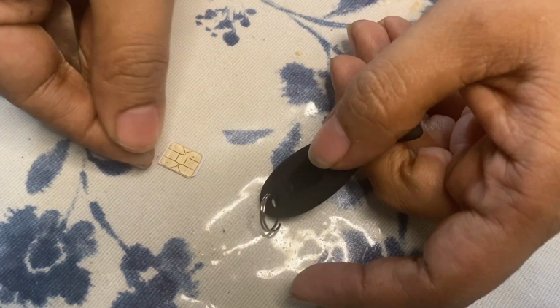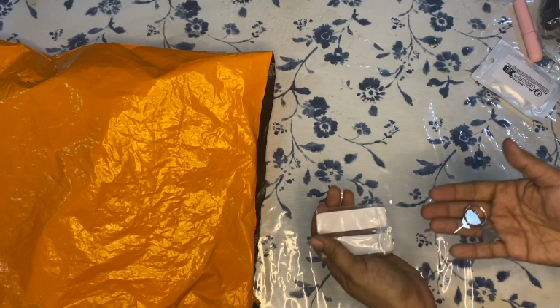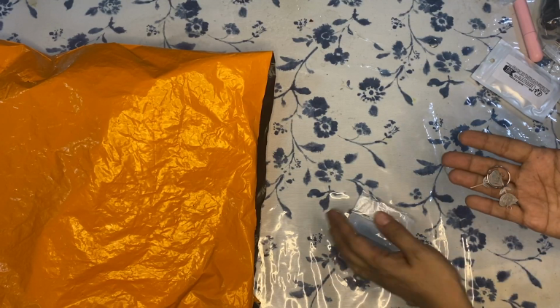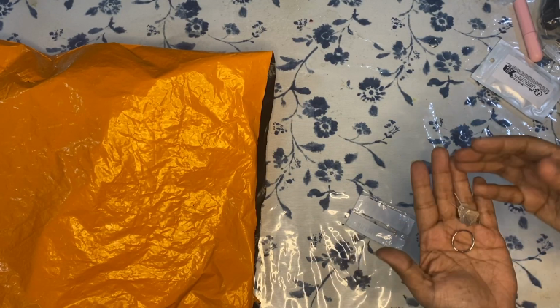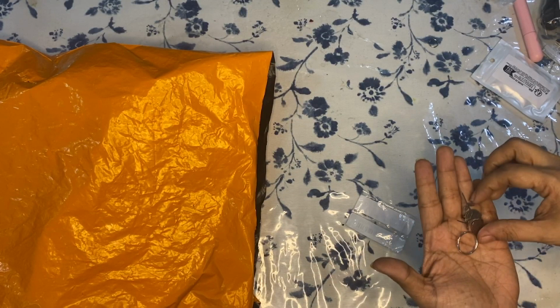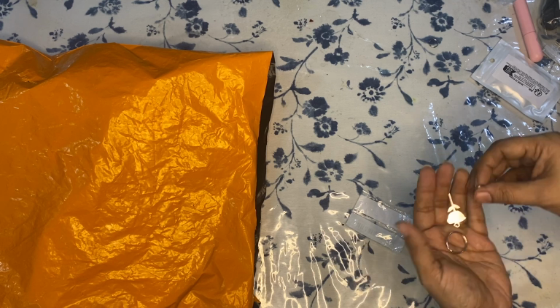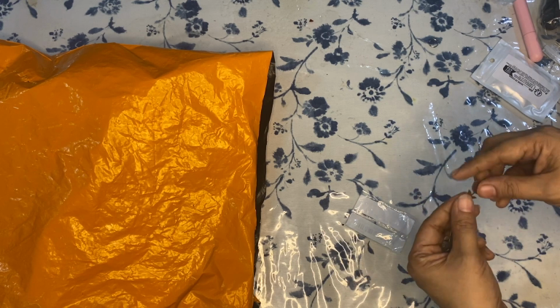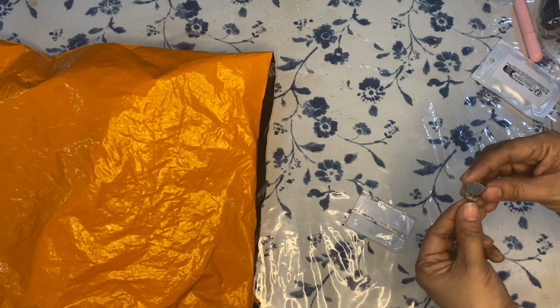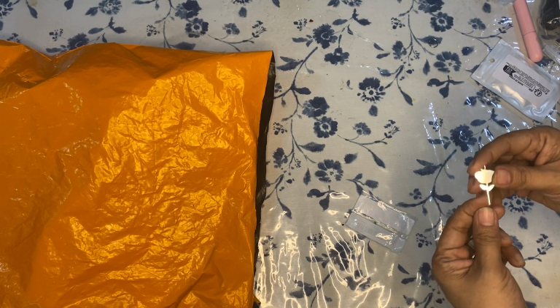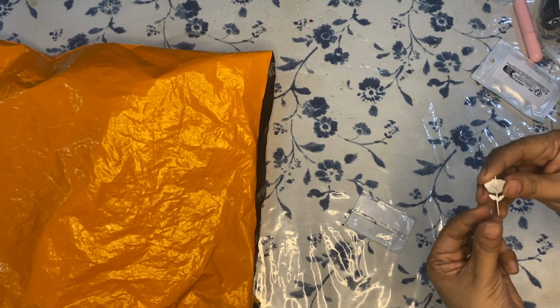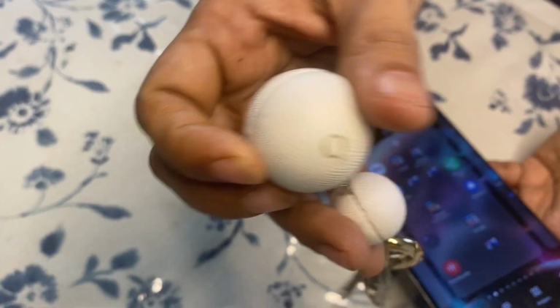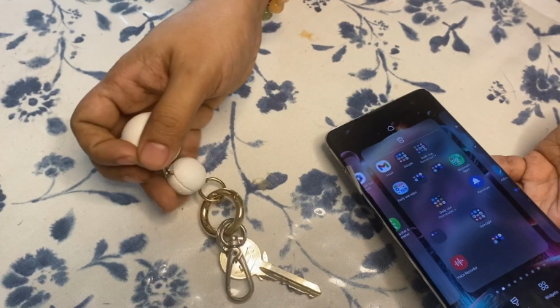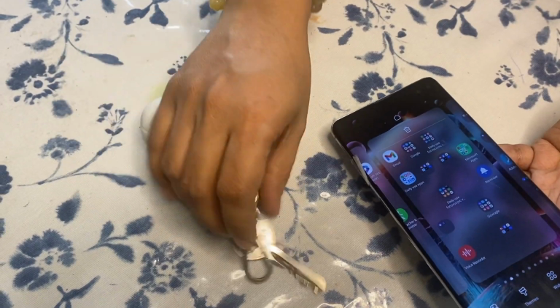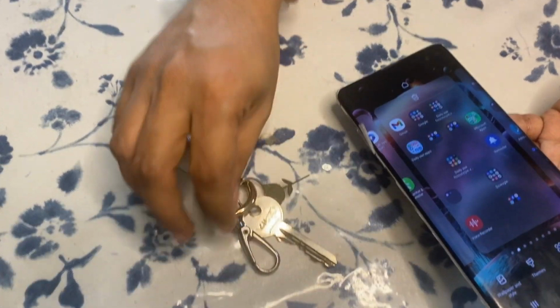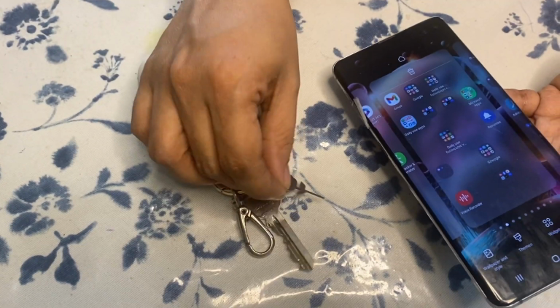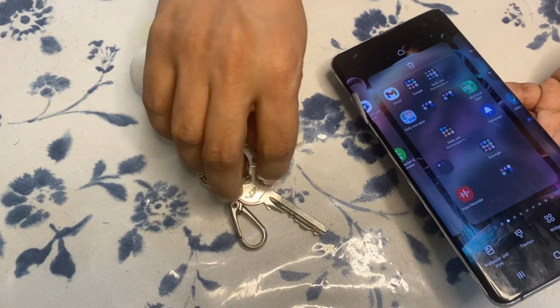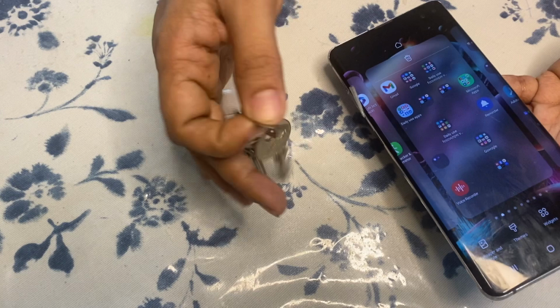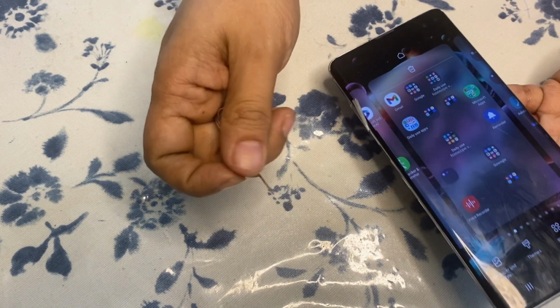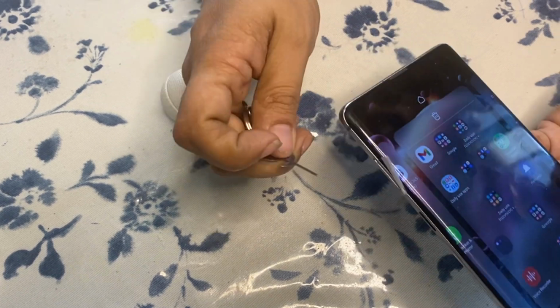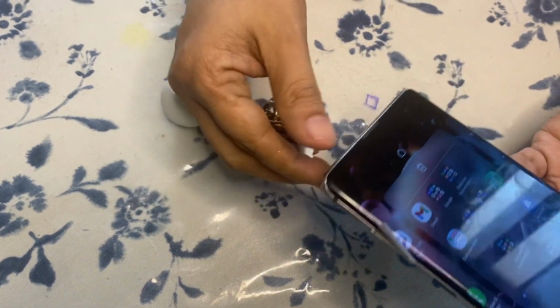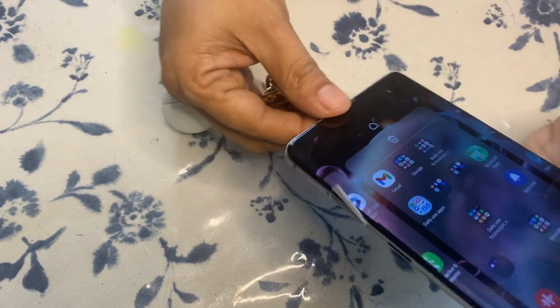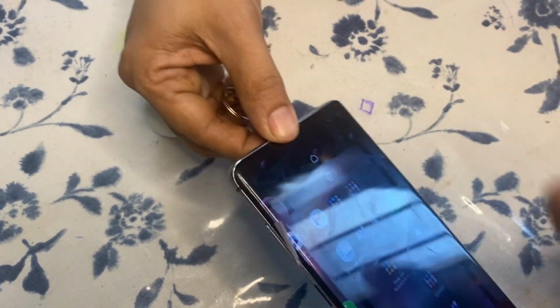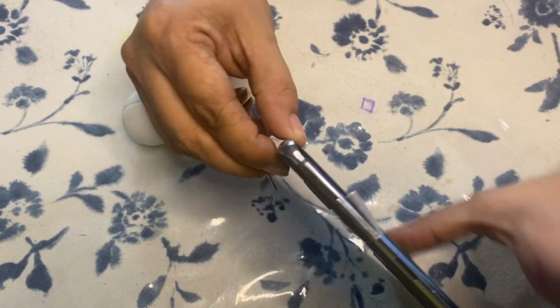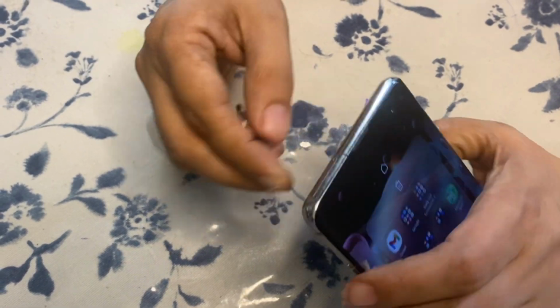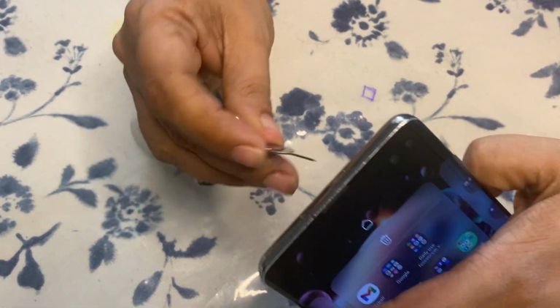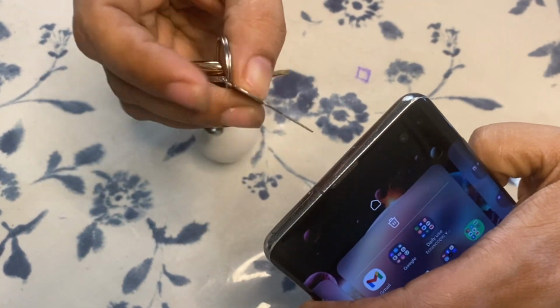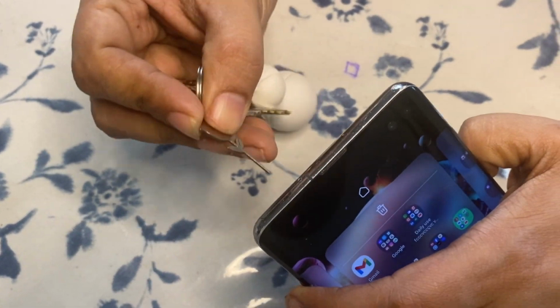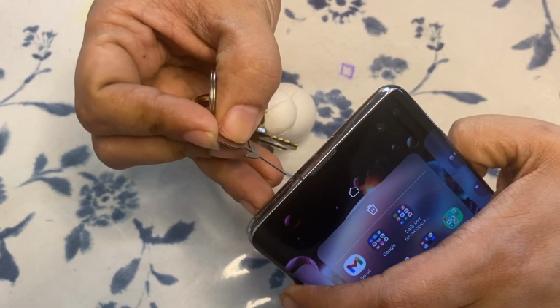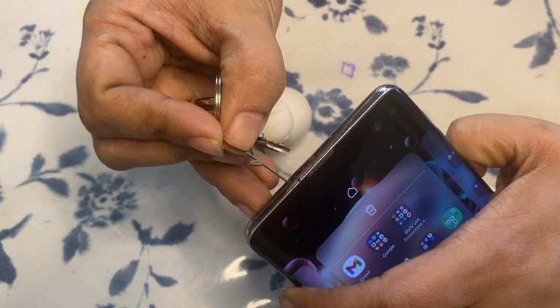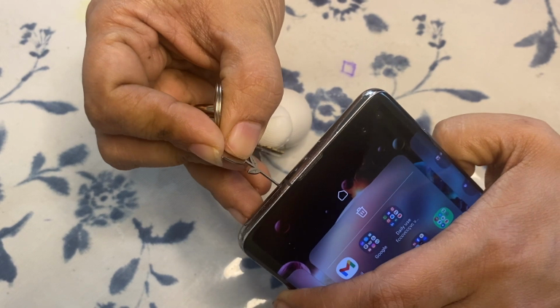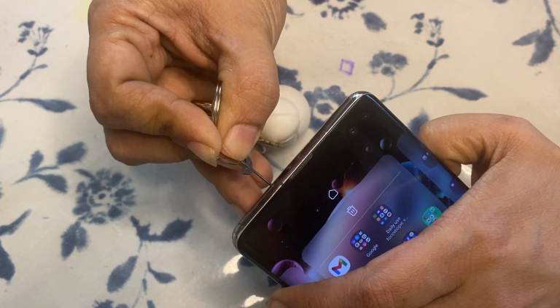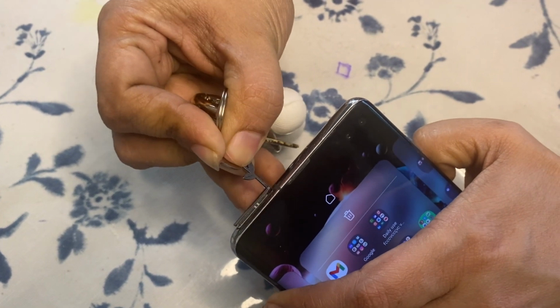Similar to the previous one, here we have two SIM card ejectors that look like a beautiful rose flower with a stem. They can be attached to your keychain, and the stem part functions like a SIM card ejector.